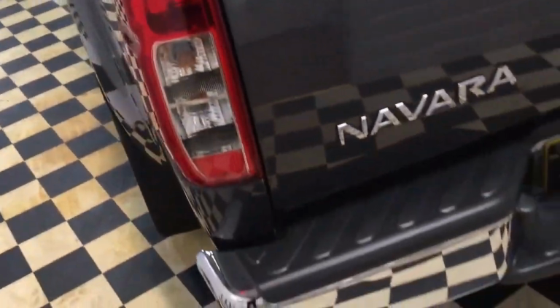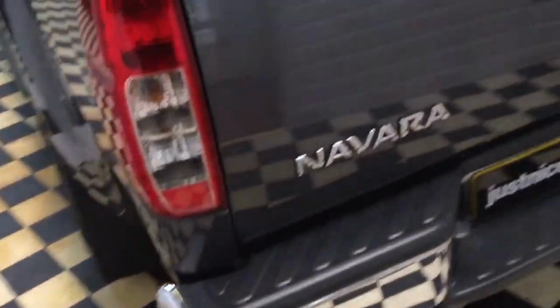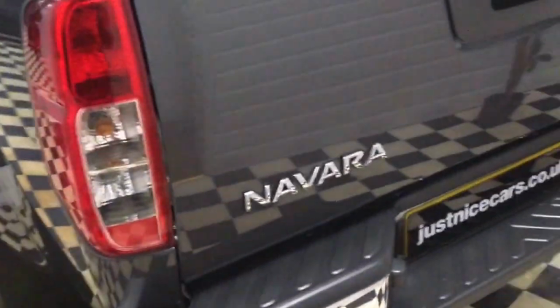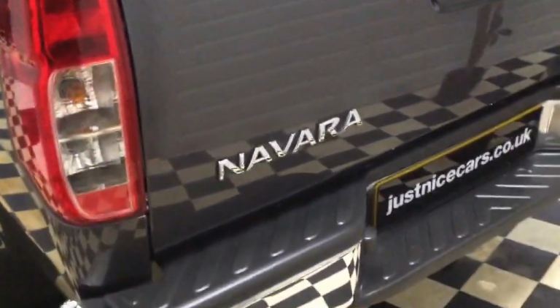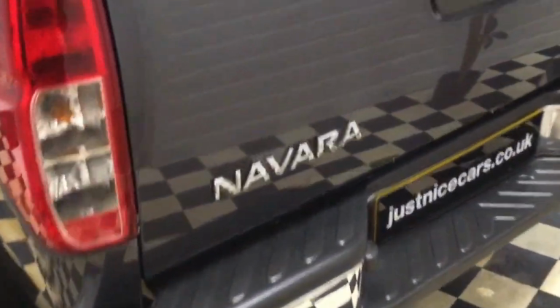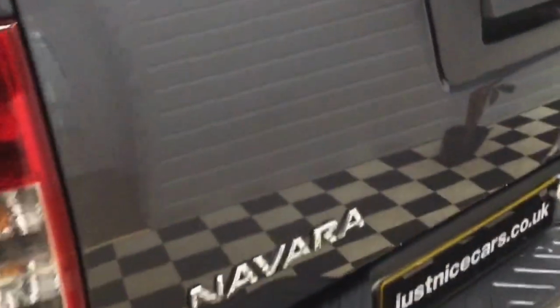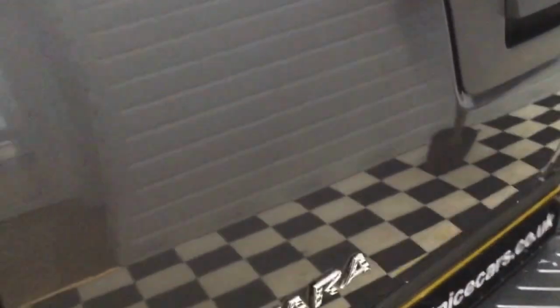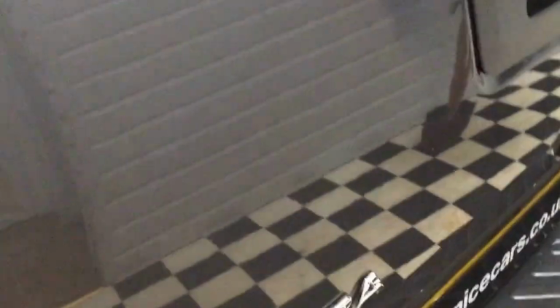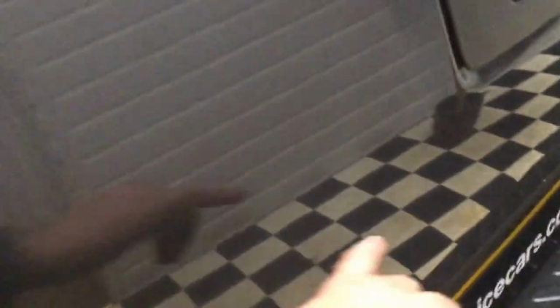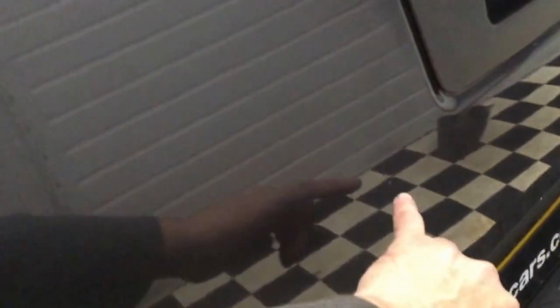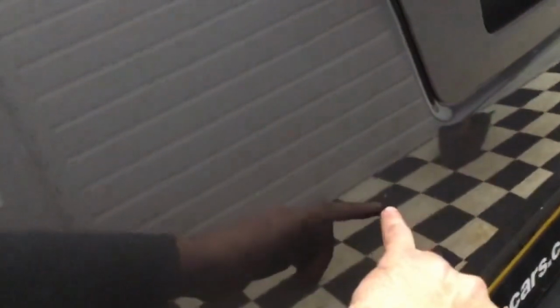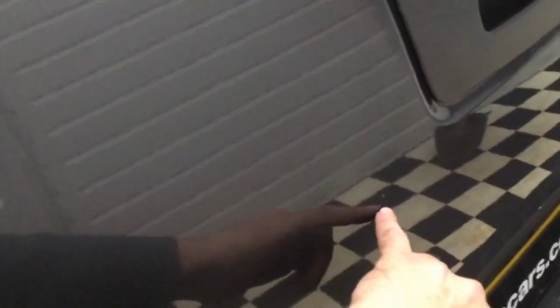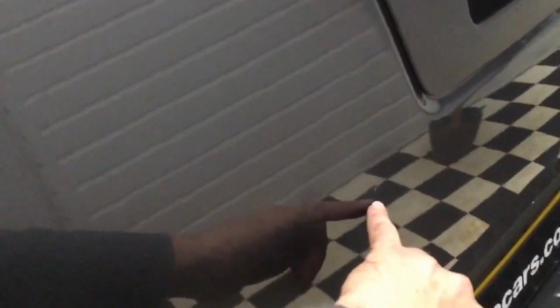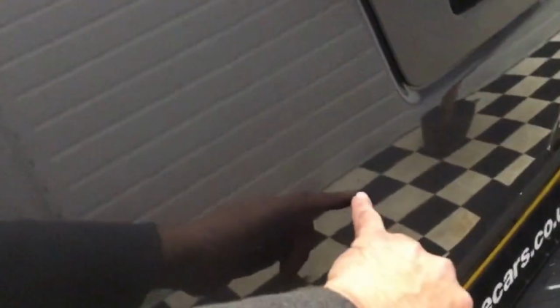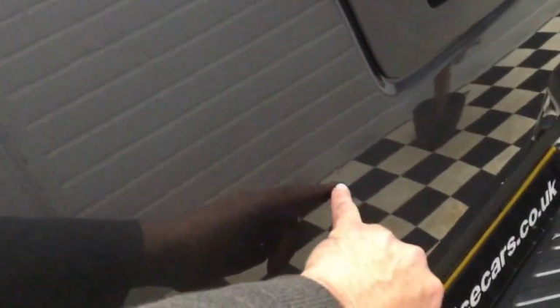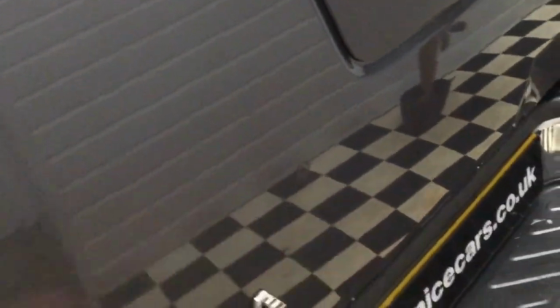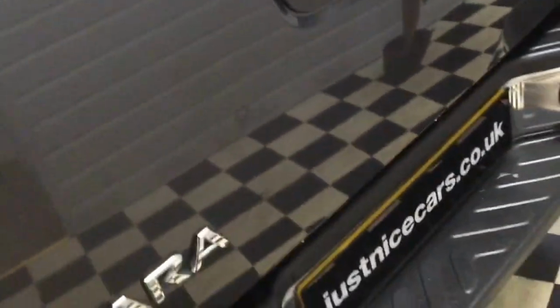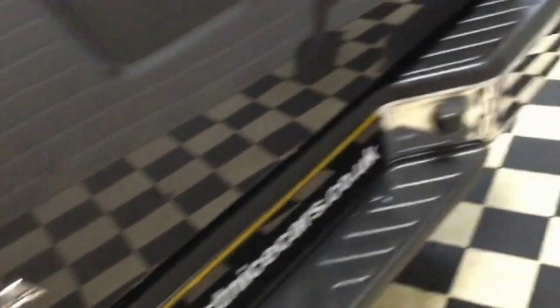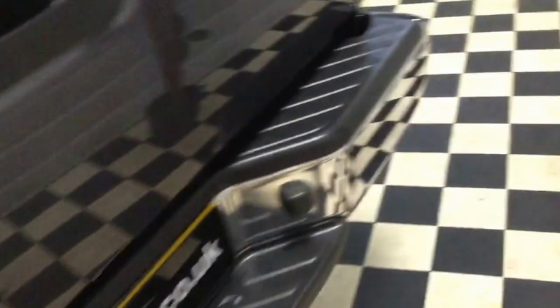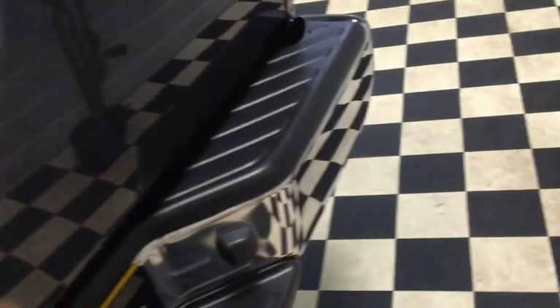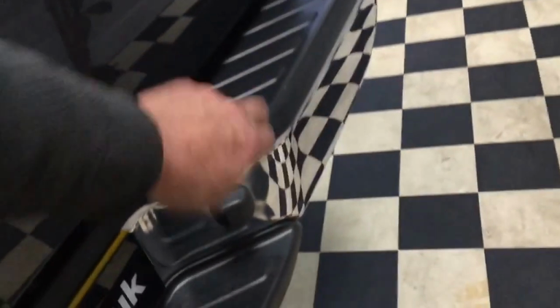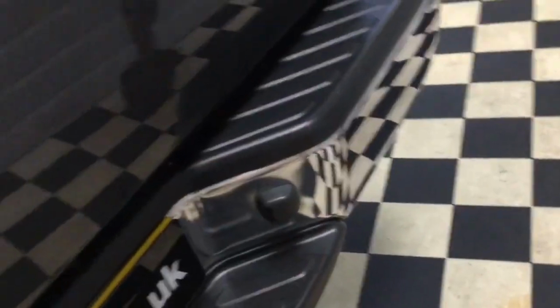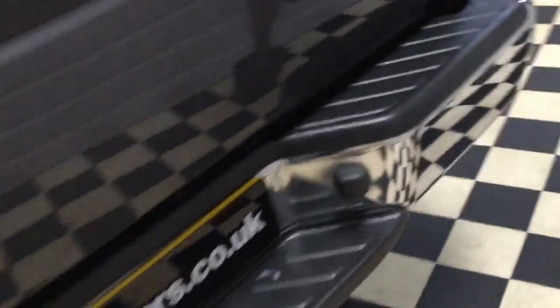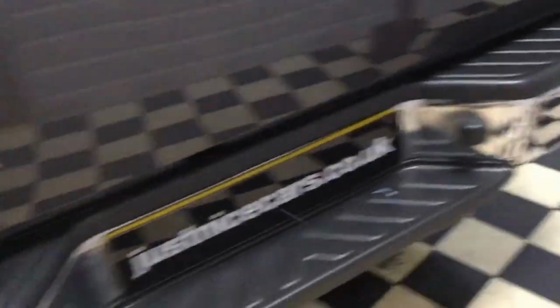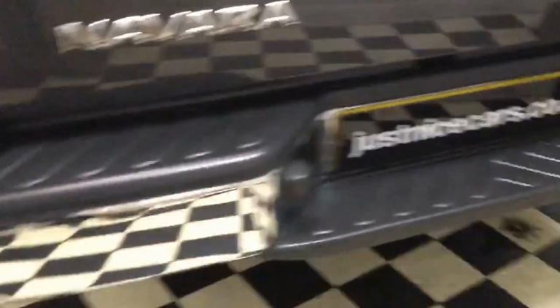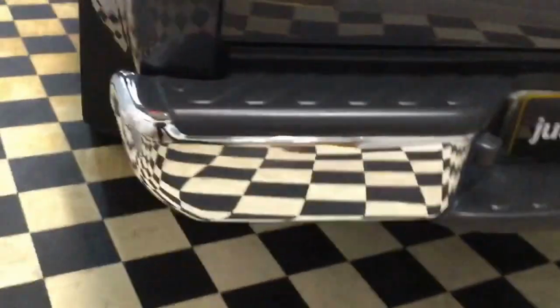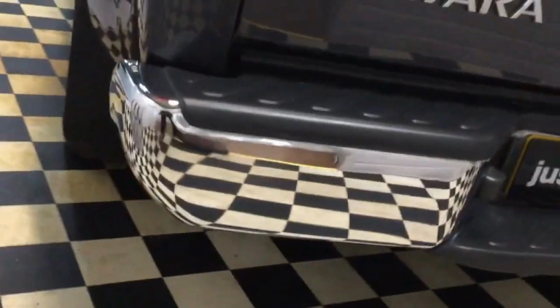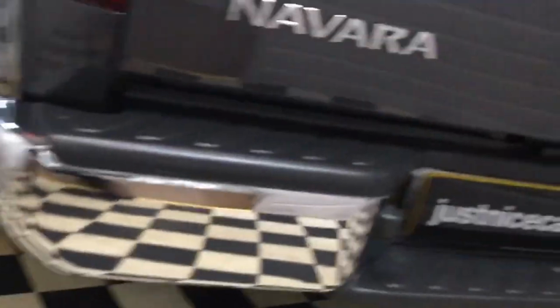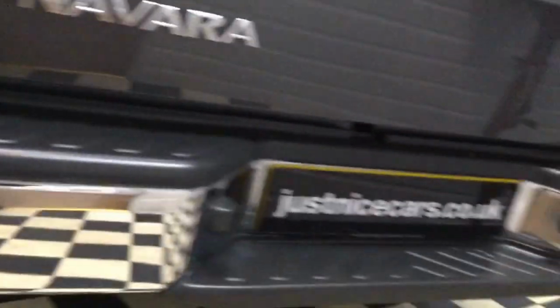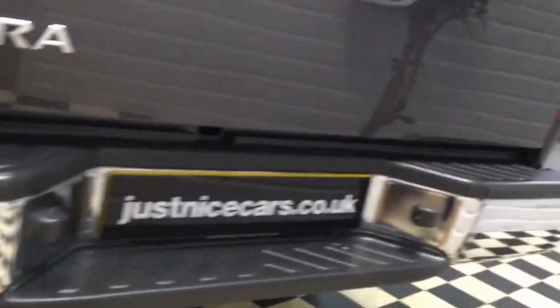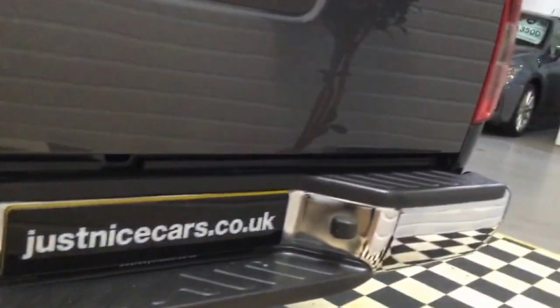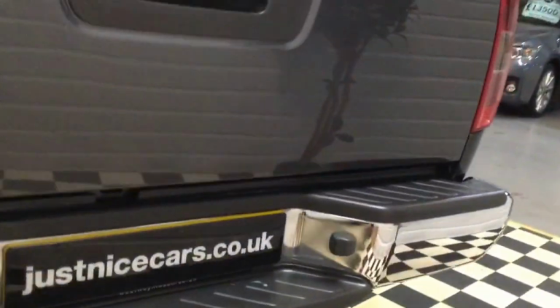There are tie-down strap rails so you can move those about. Looking down the tailgate I can see a tiny, tiny little ding there. All really nice — no marks on the bumper.